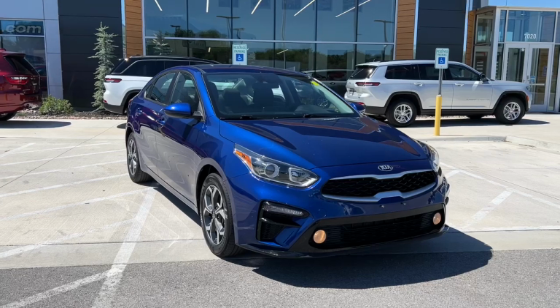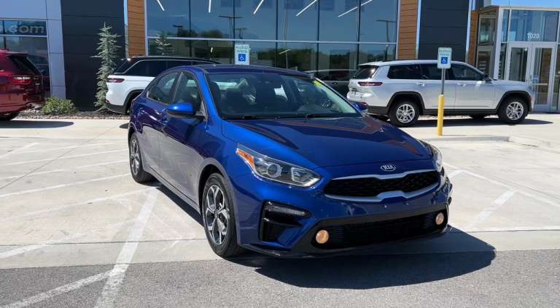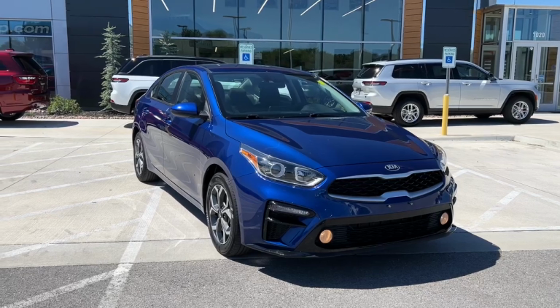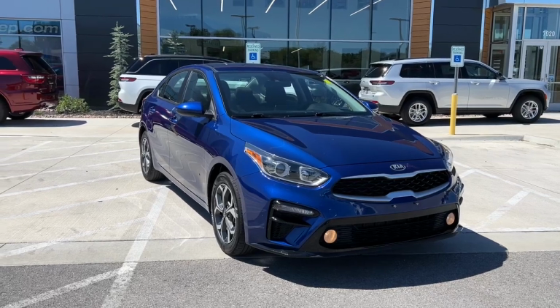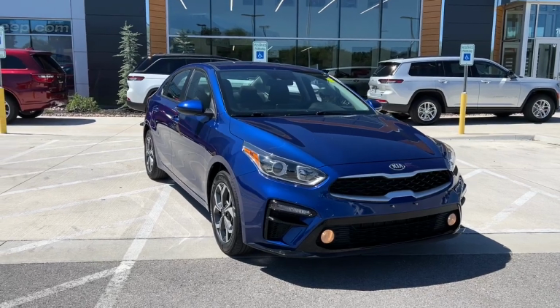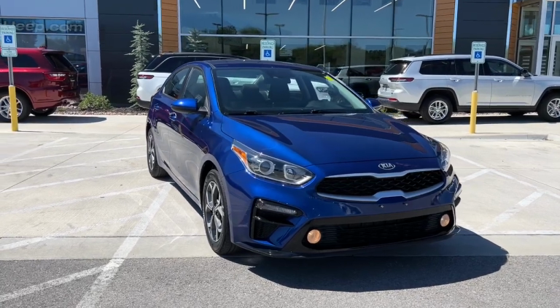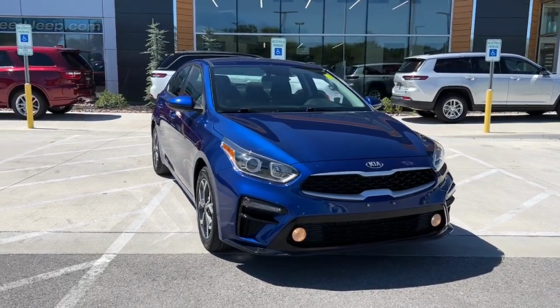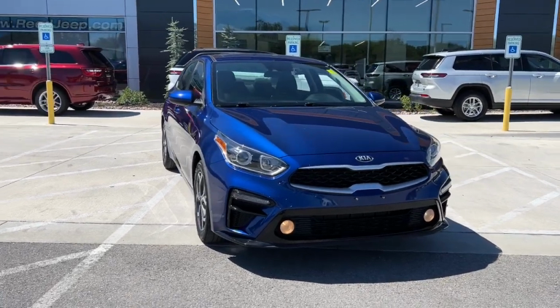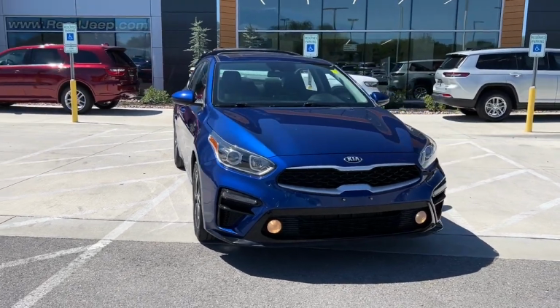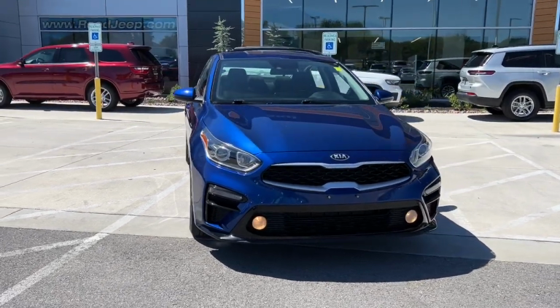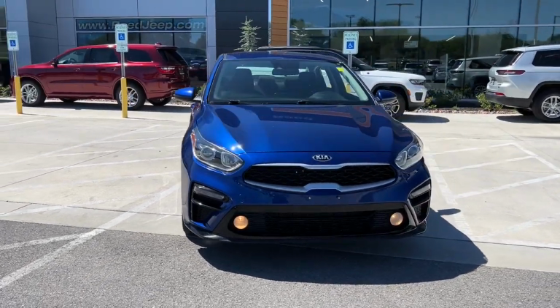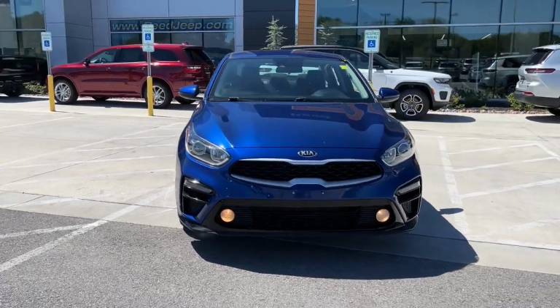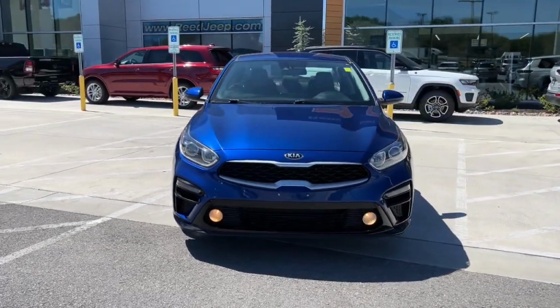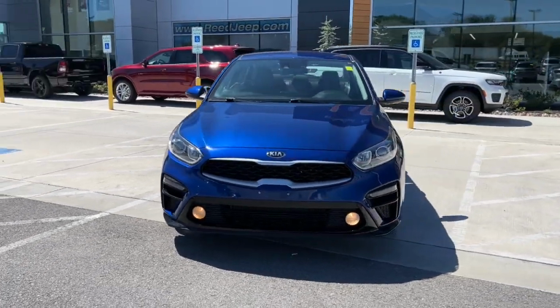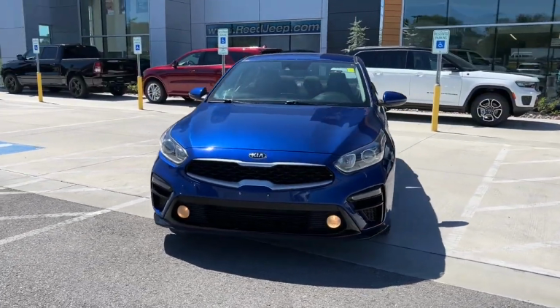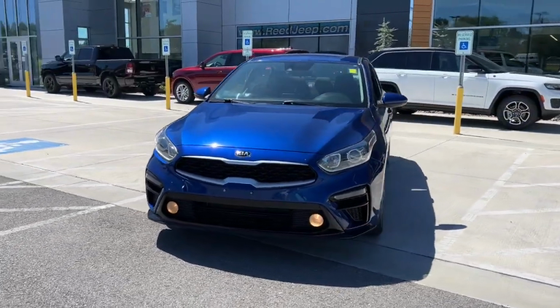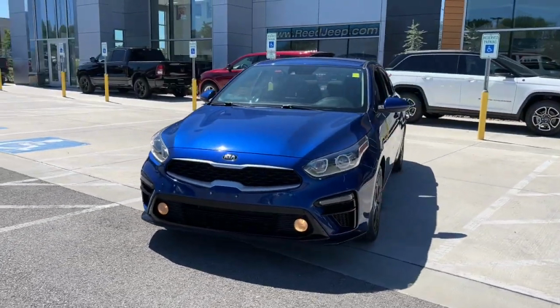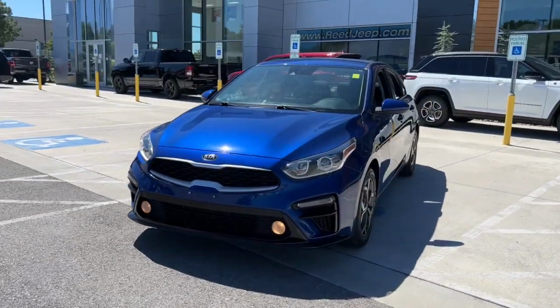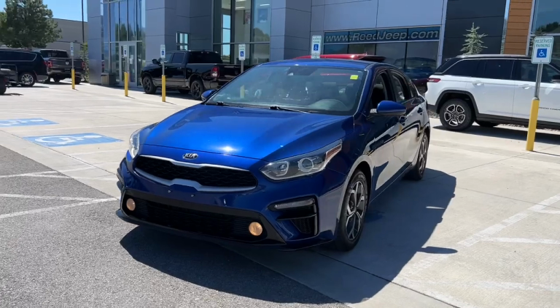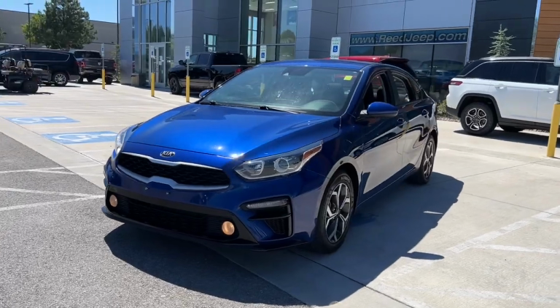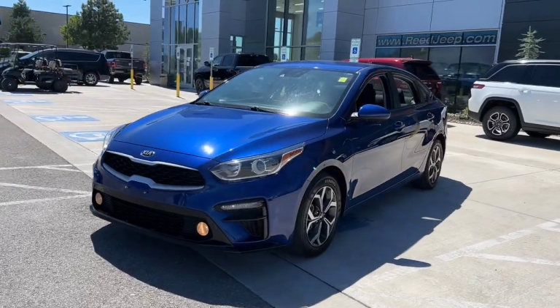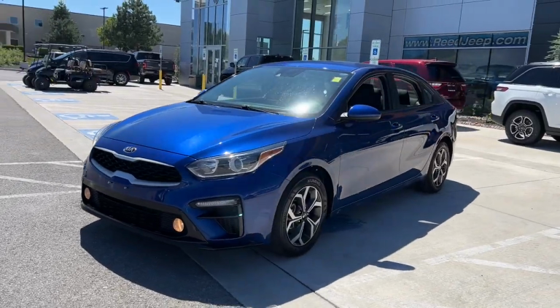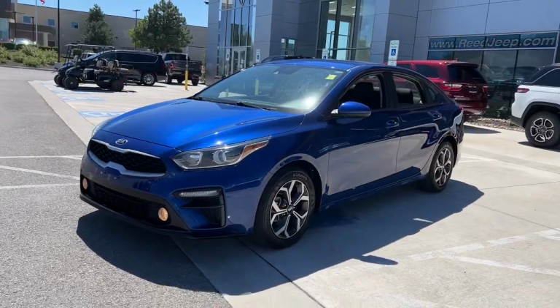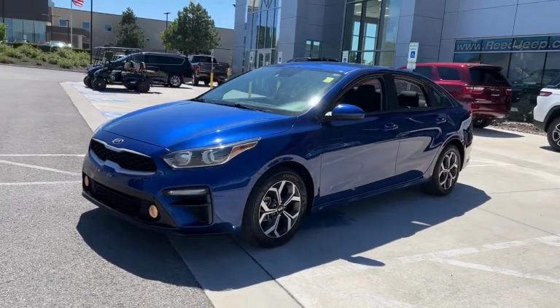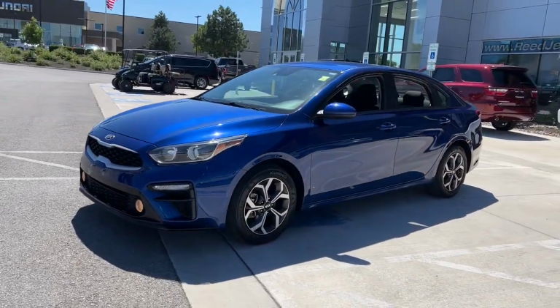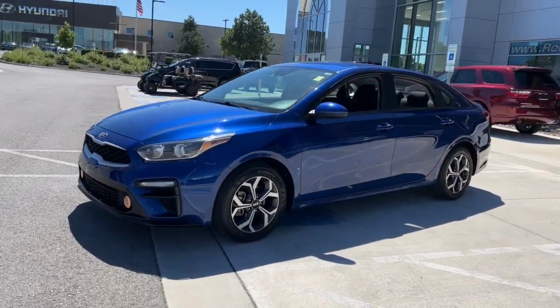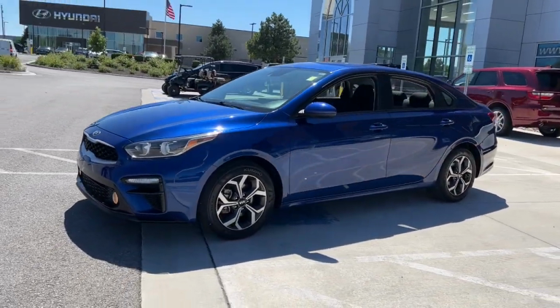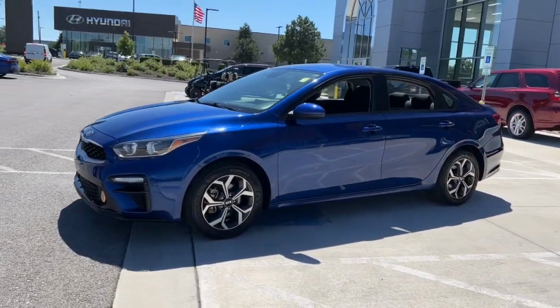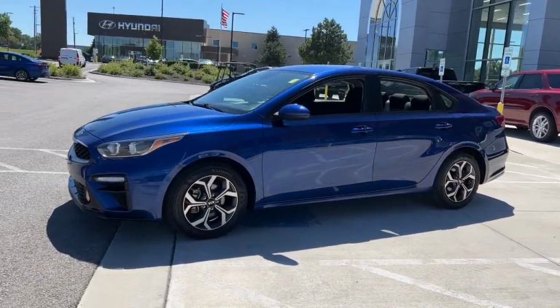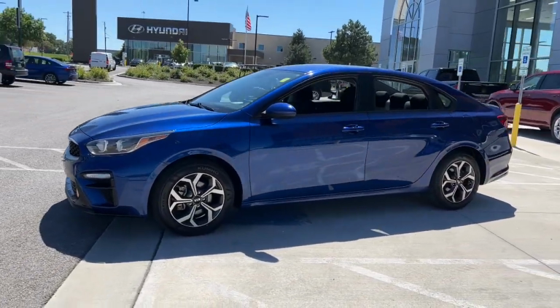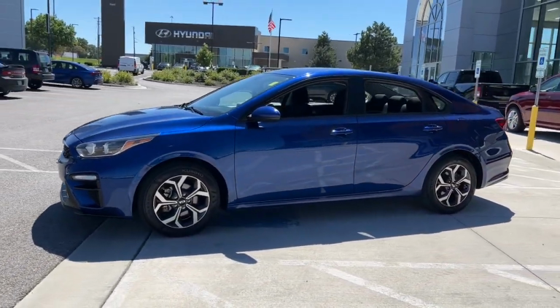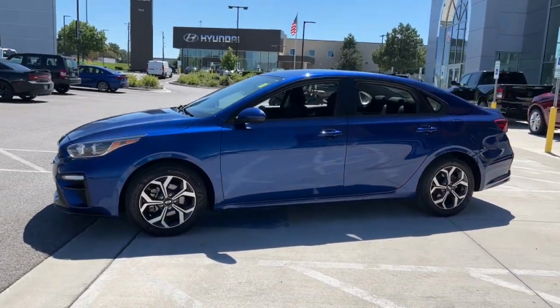Get a feel for the 2019 Kia Forte. With less than 30,000 miles on the odometer, this vehicle stands out from the rest.